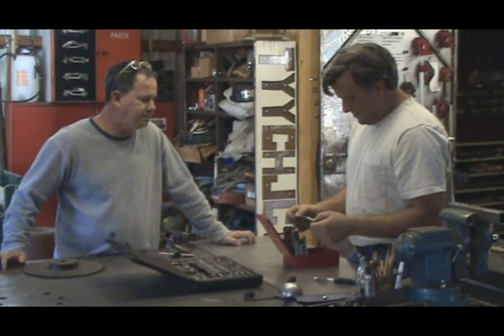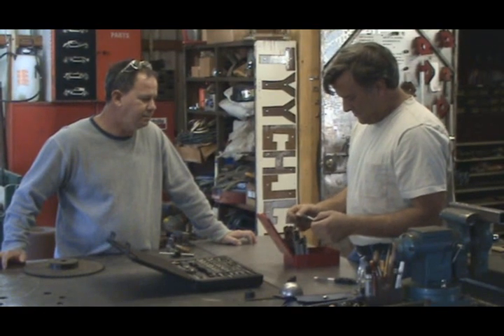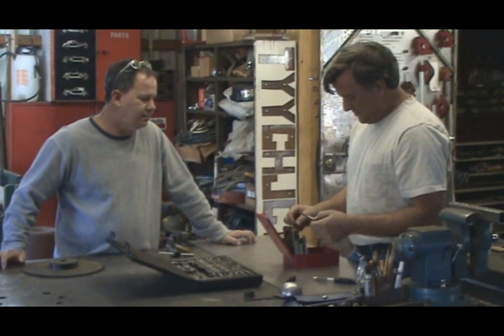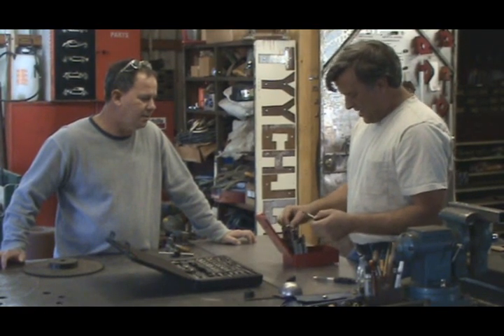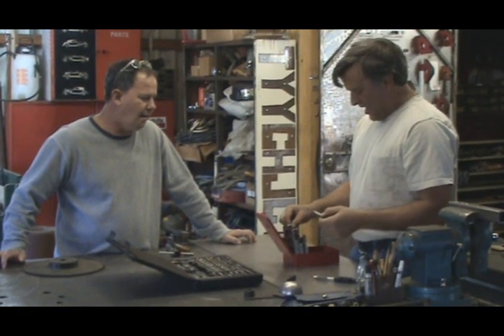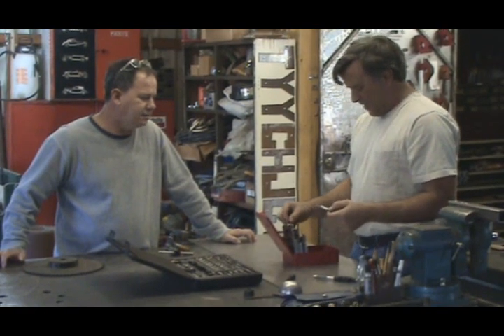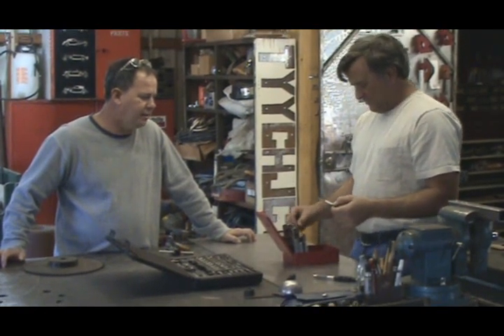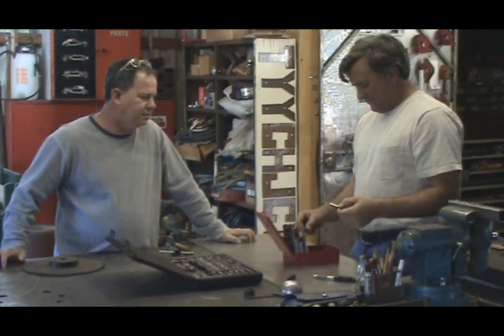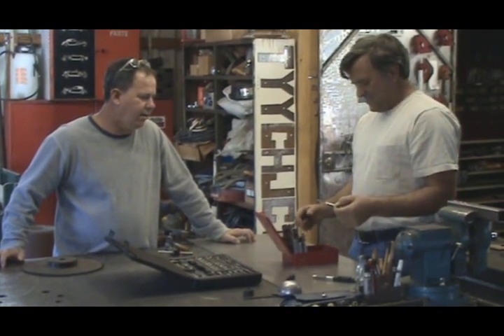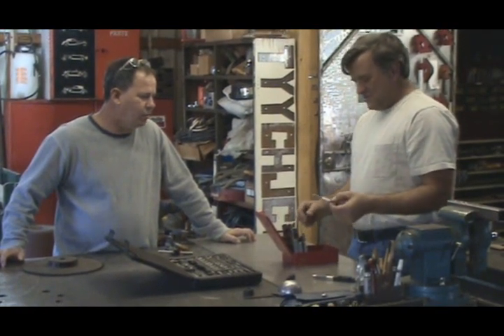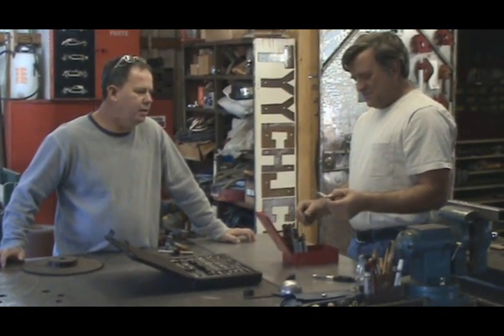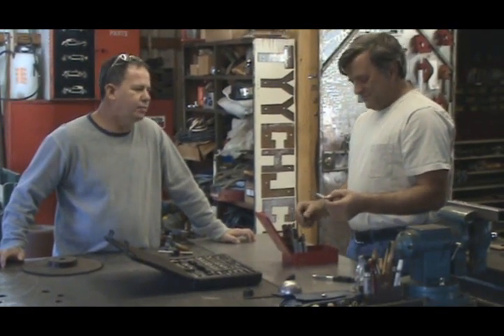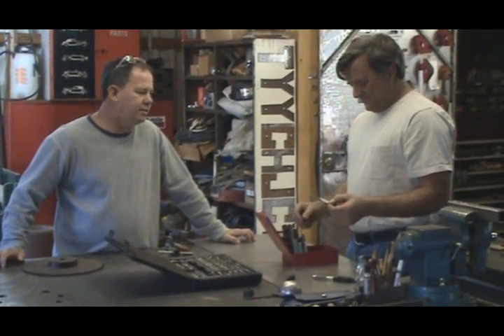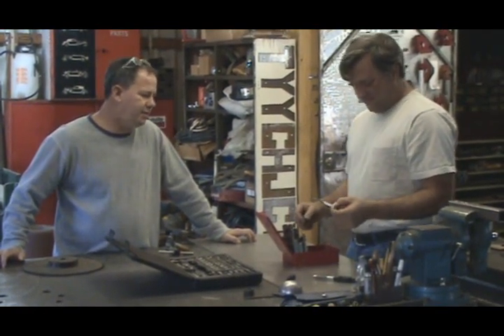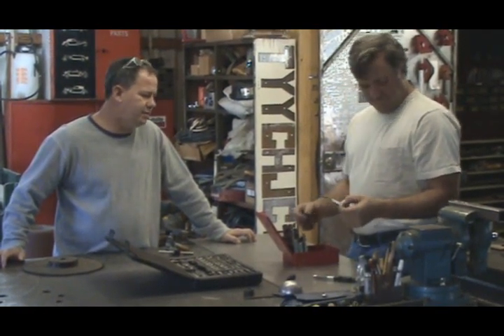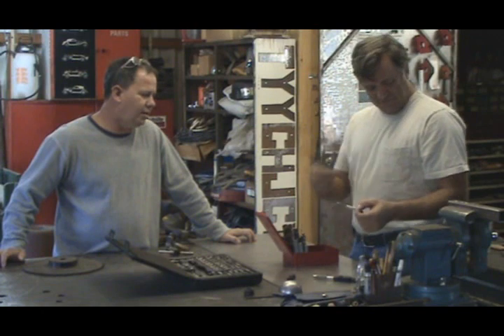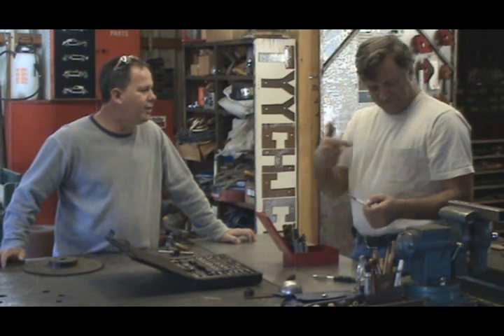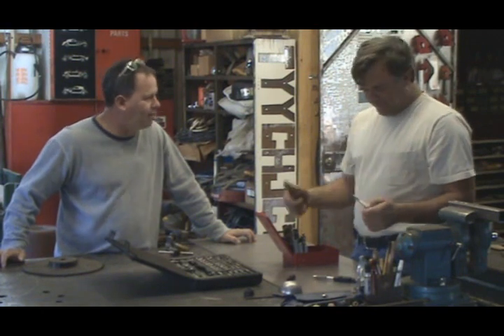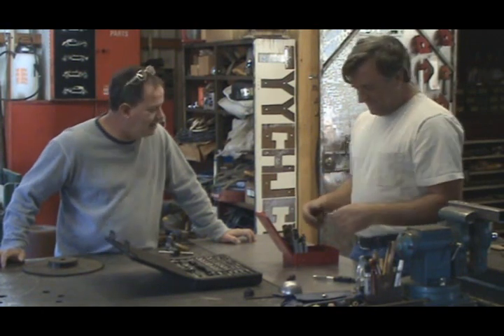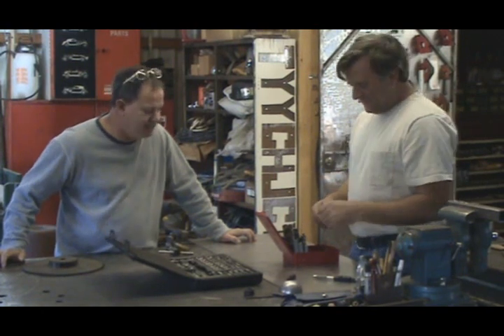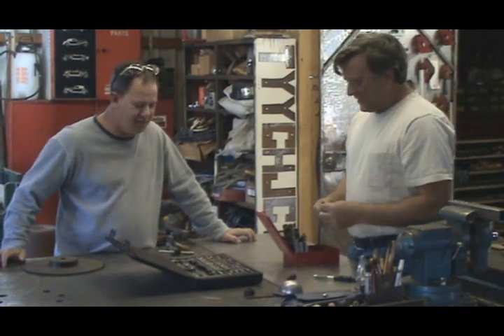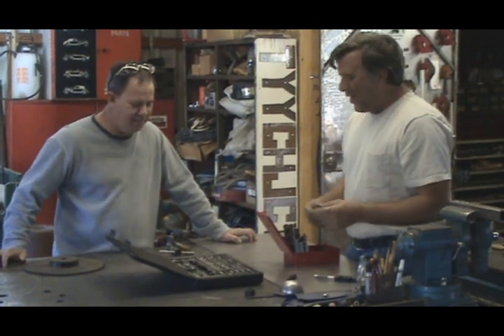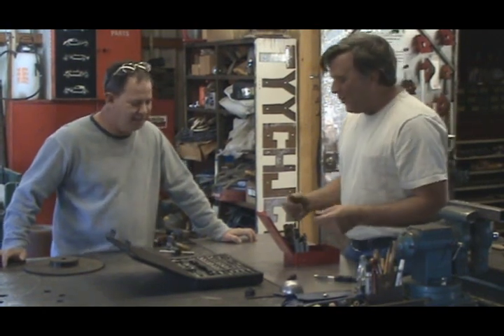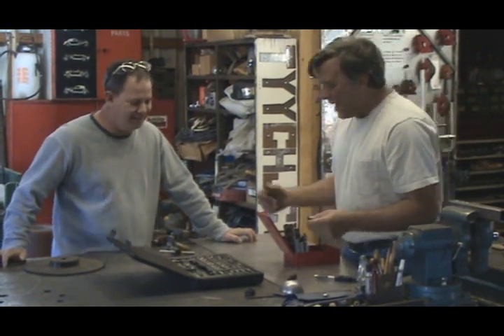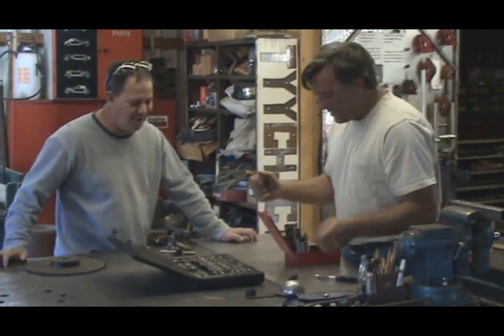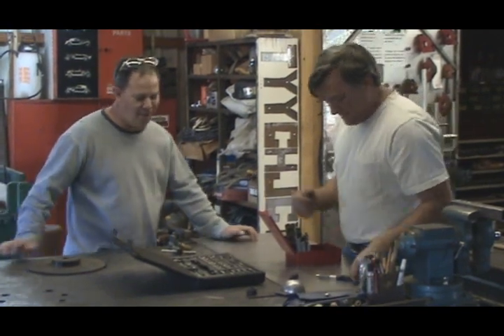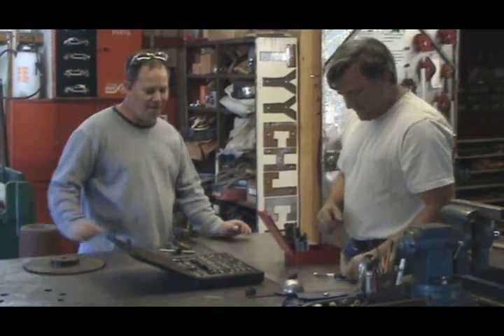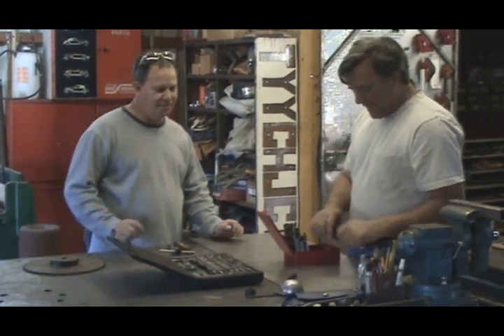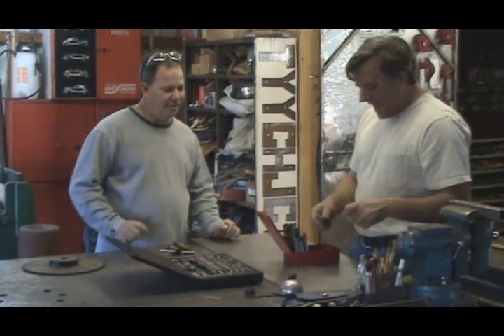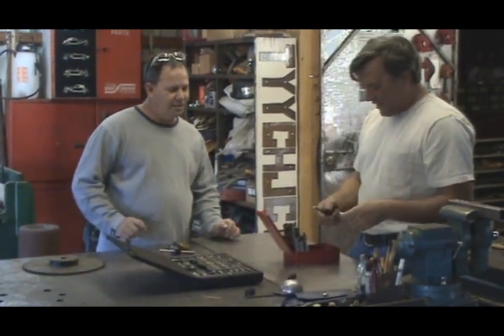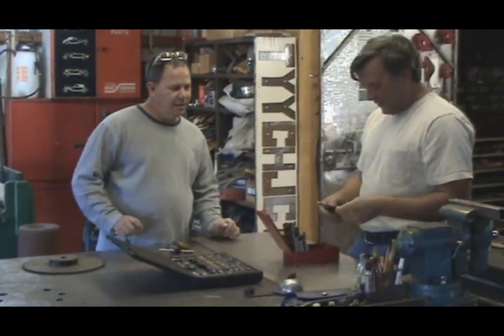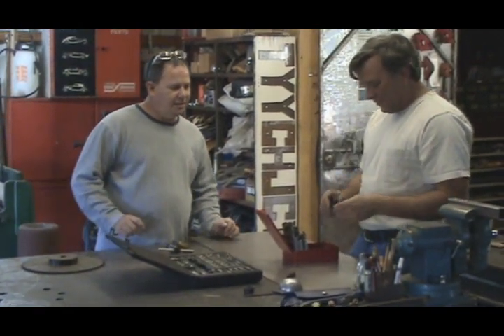Hey guys, what's tapping? What are you doing anyway? Well, we're going to put threads in a piece of steel without breaking it this time. I want to snap one off in a hole. Nah.